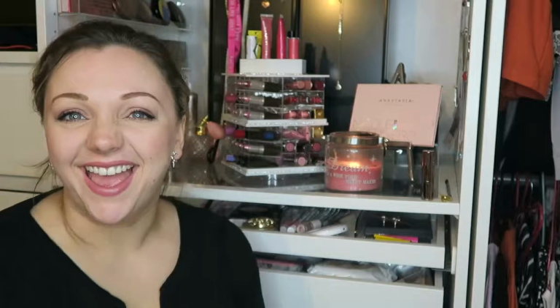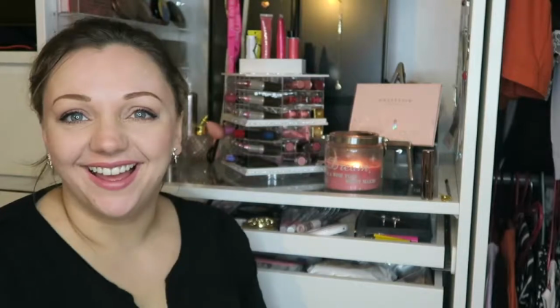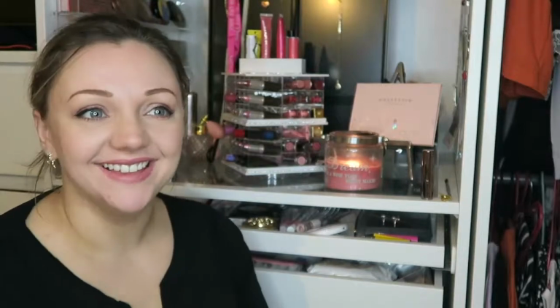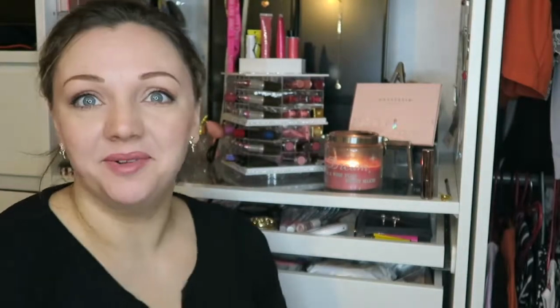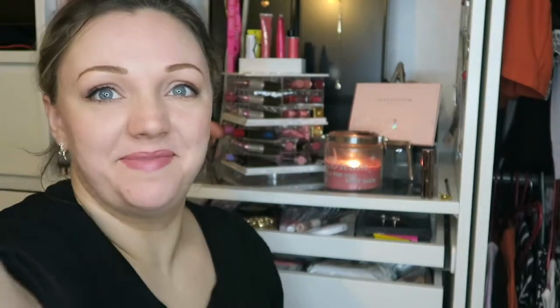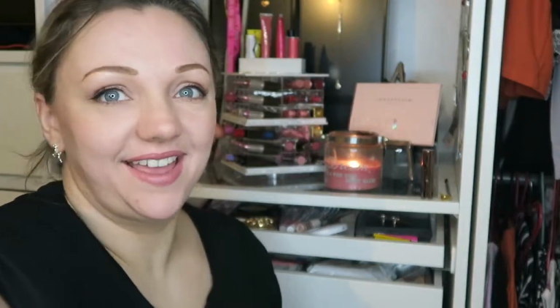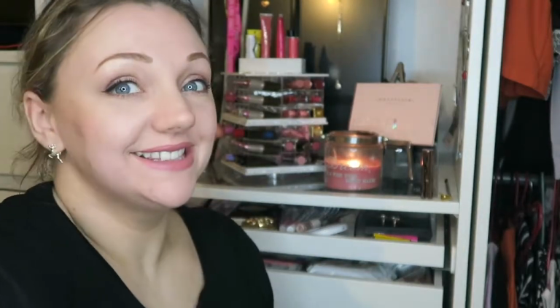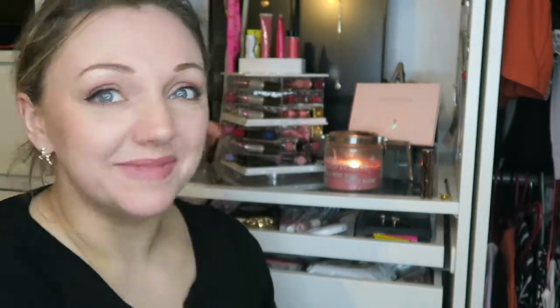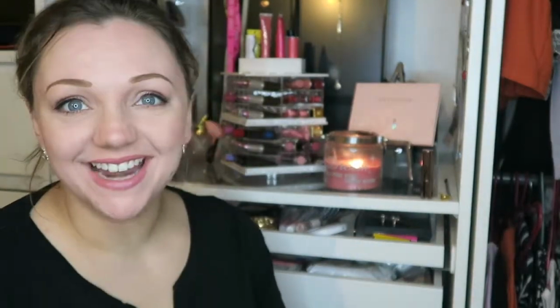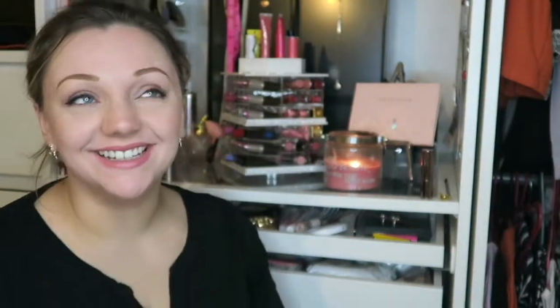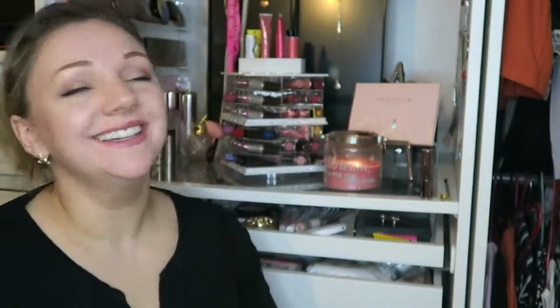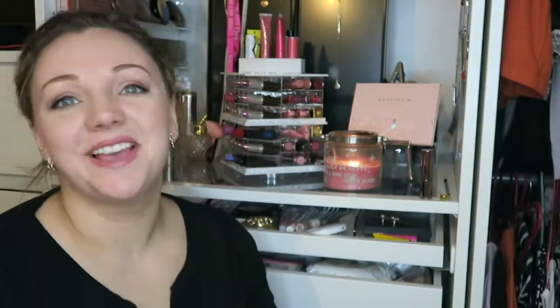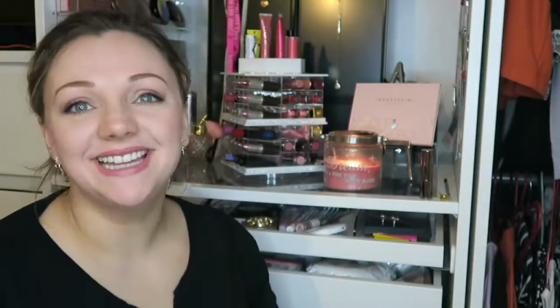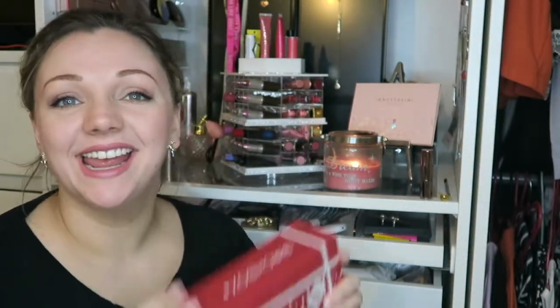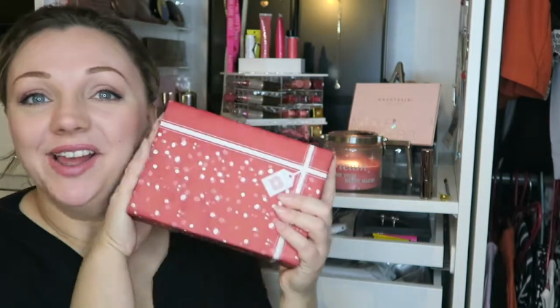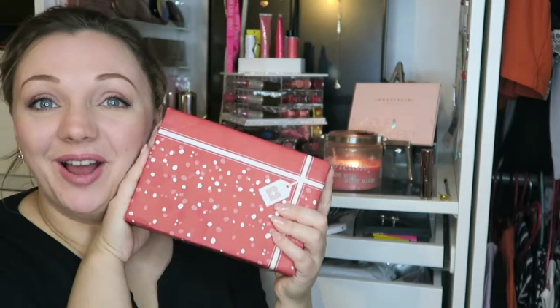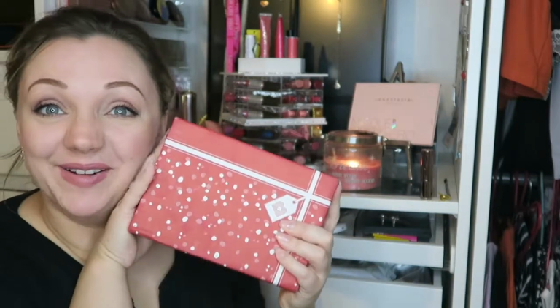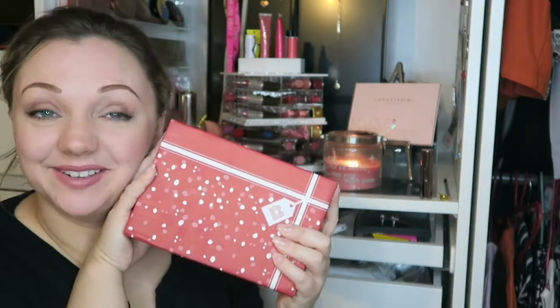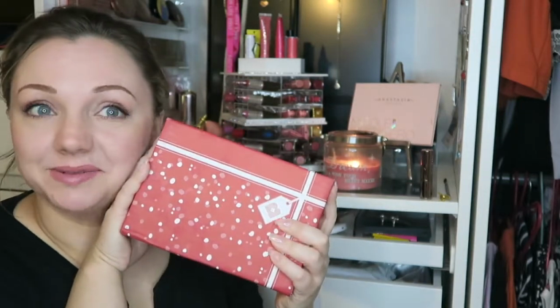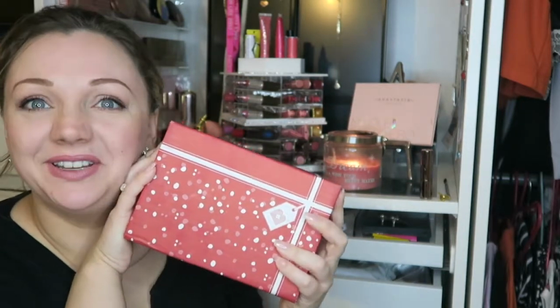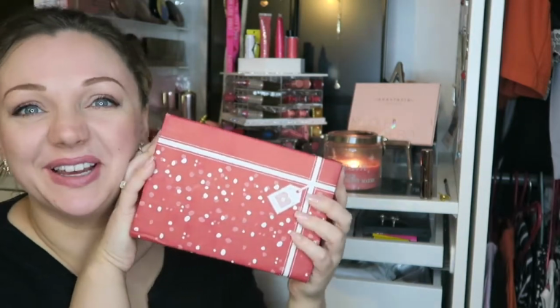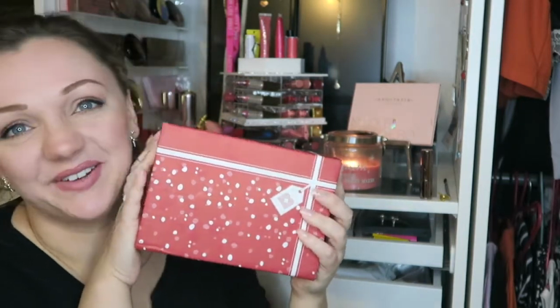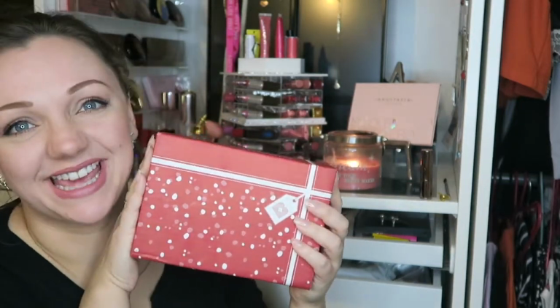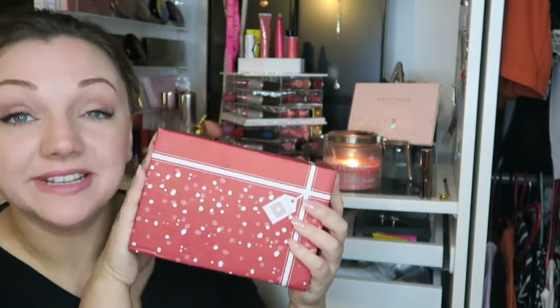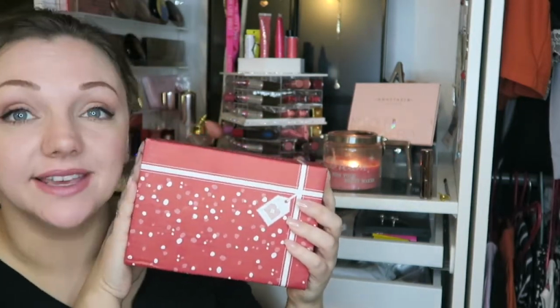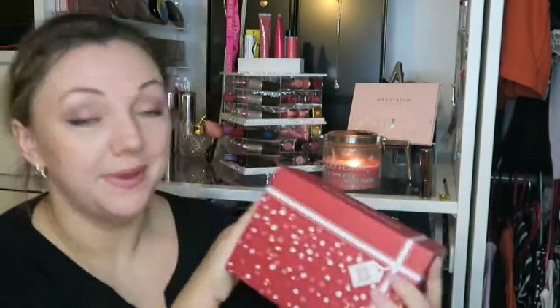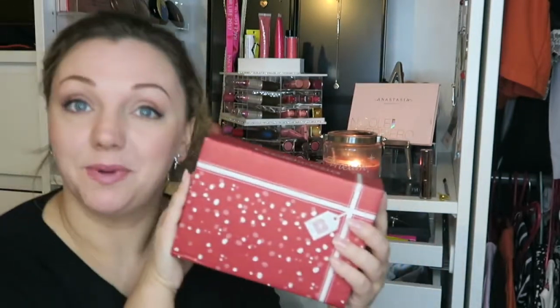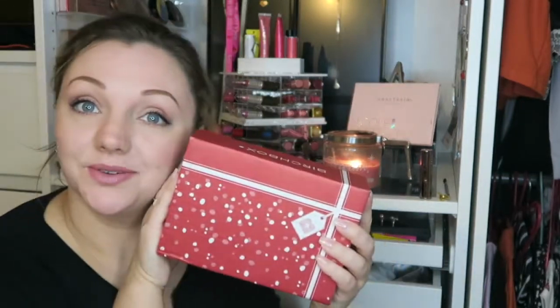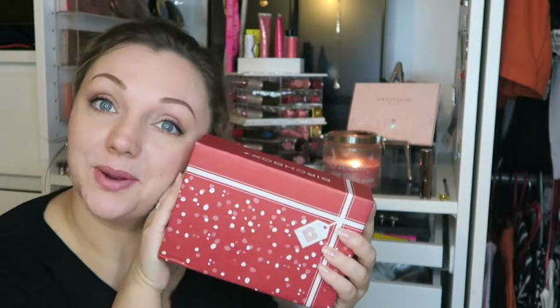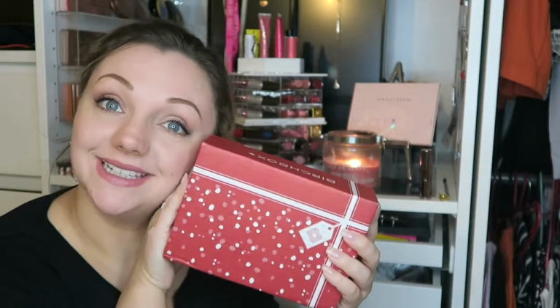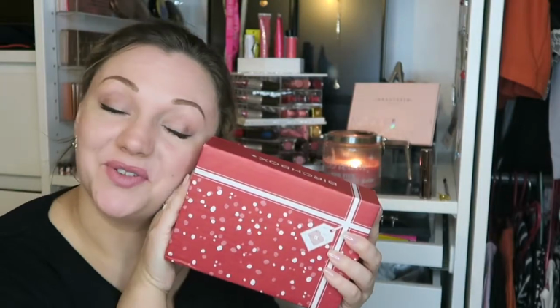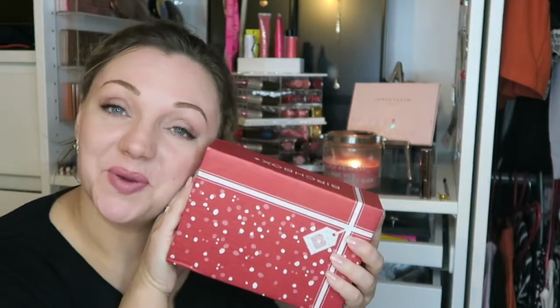Hey guys and welcome back to my channel. So today we are here with a Christmas Birchbox unboxing for you.